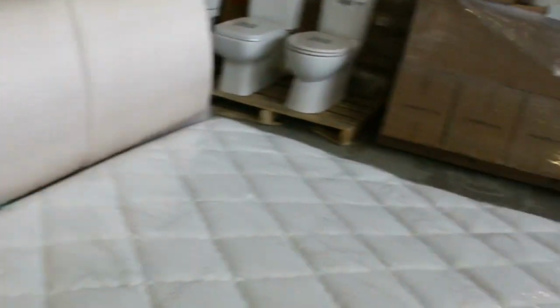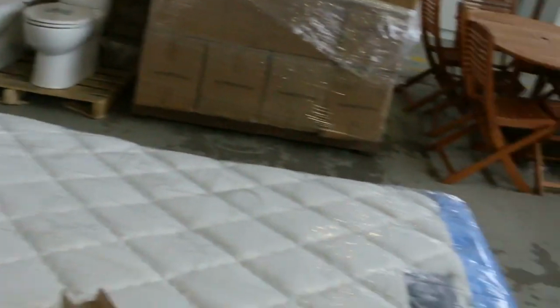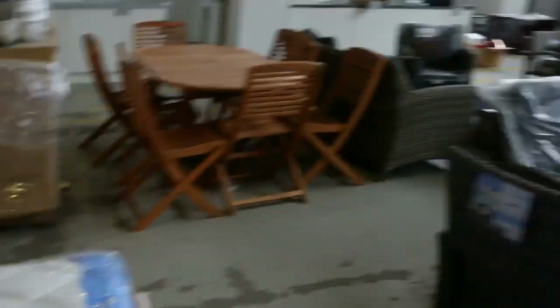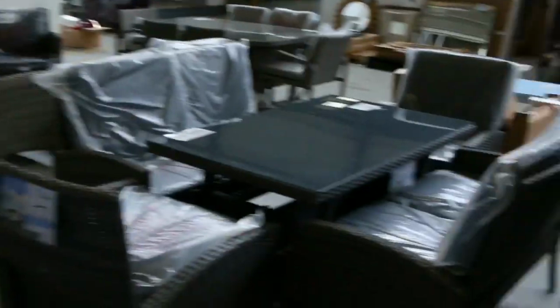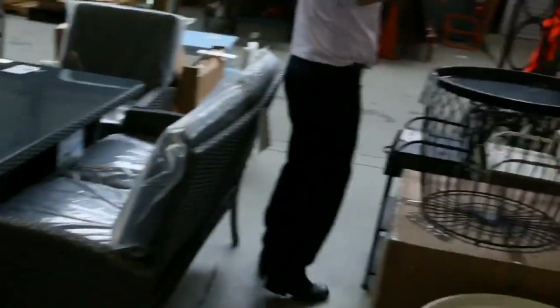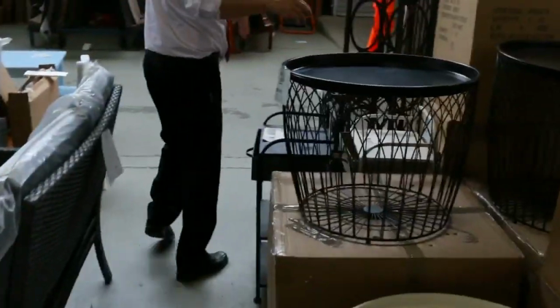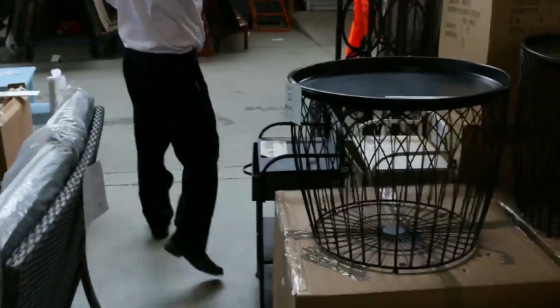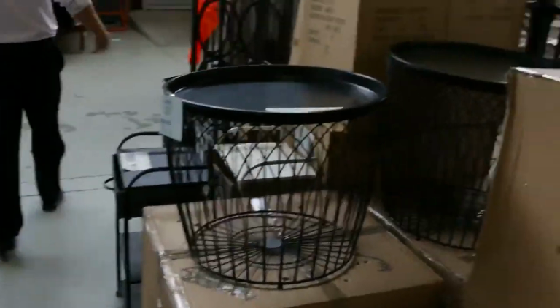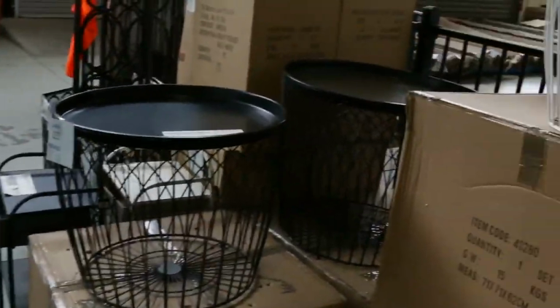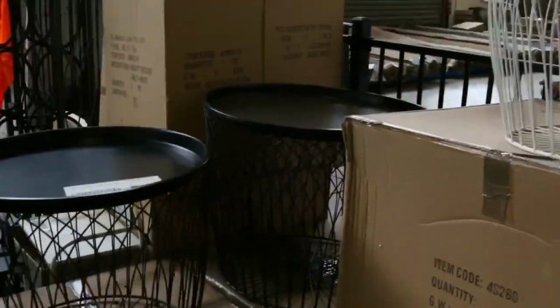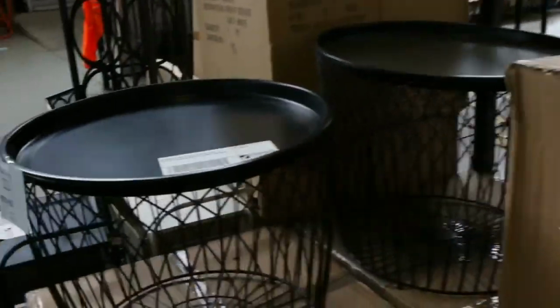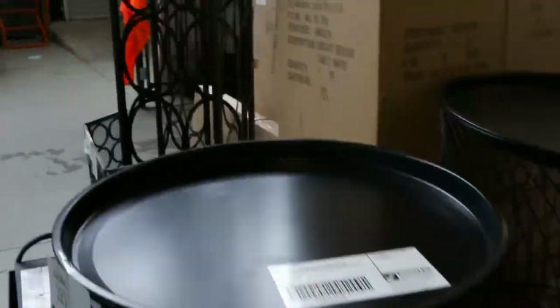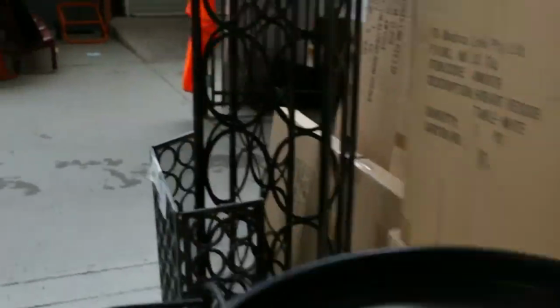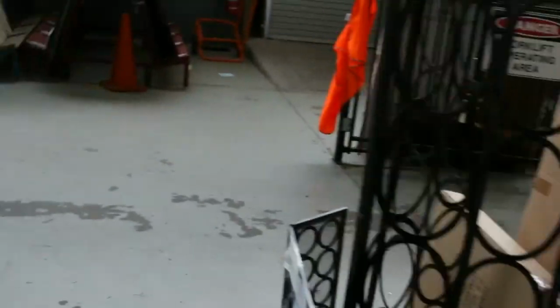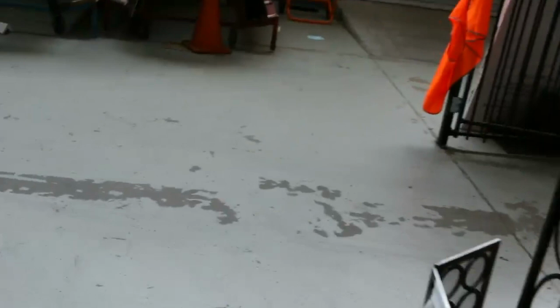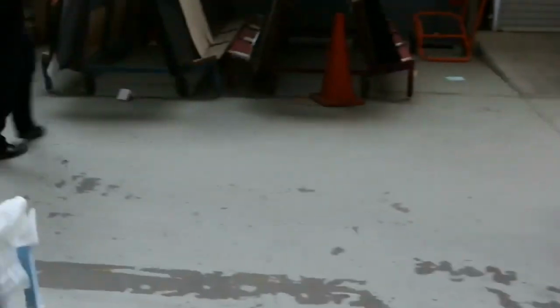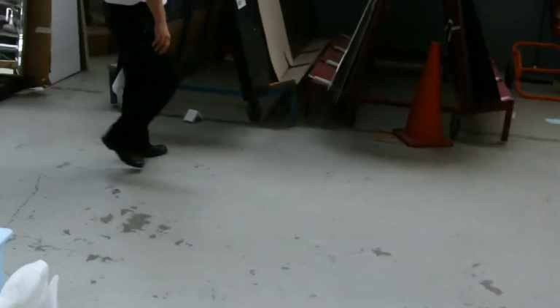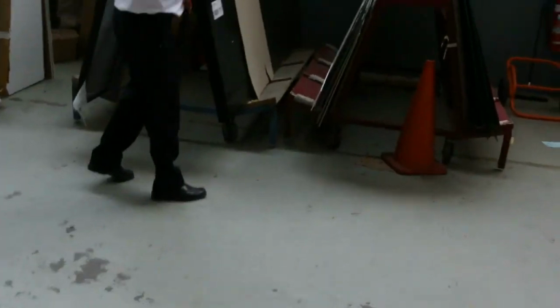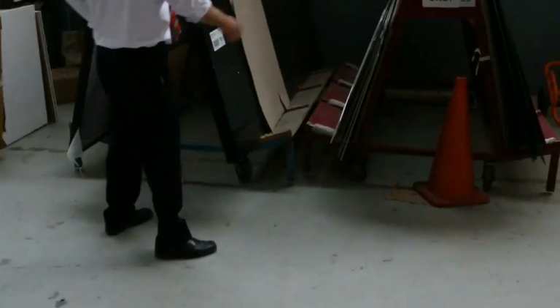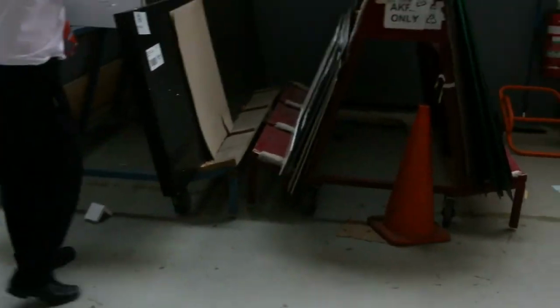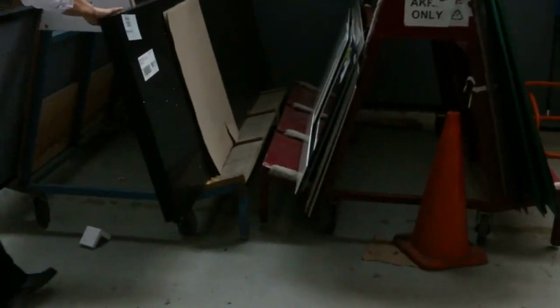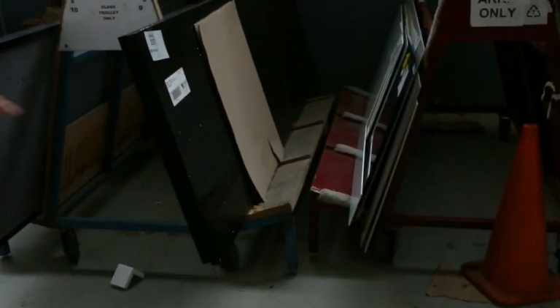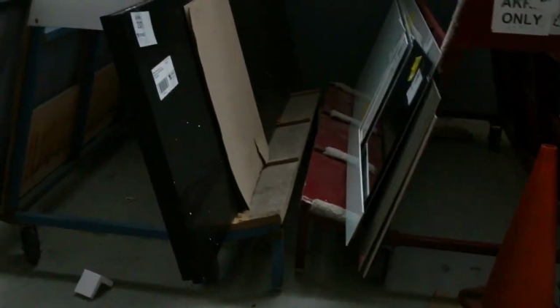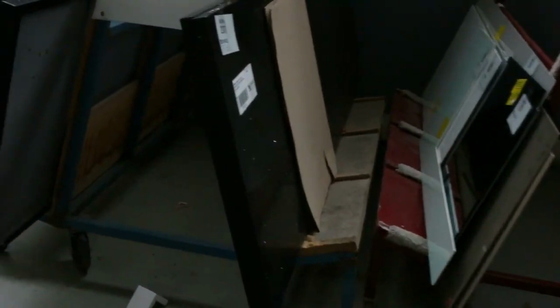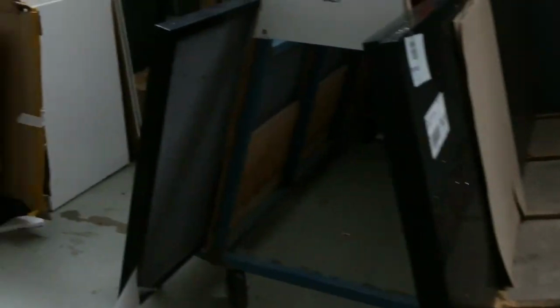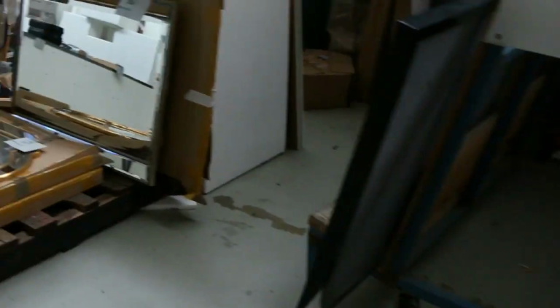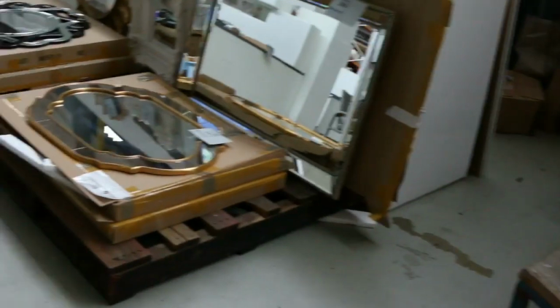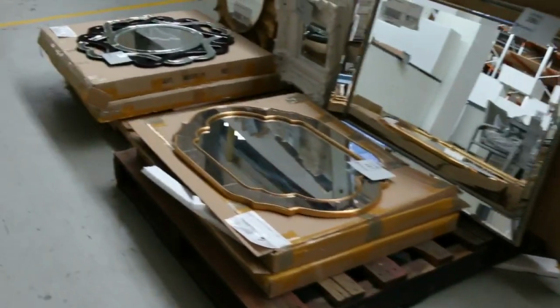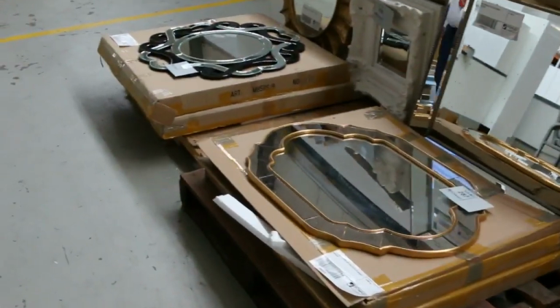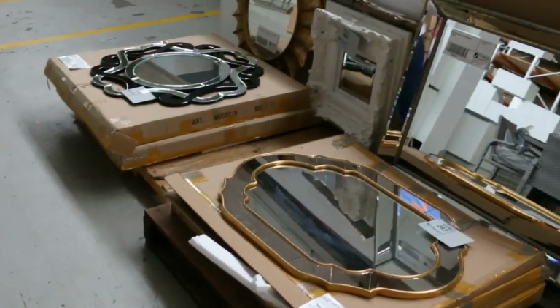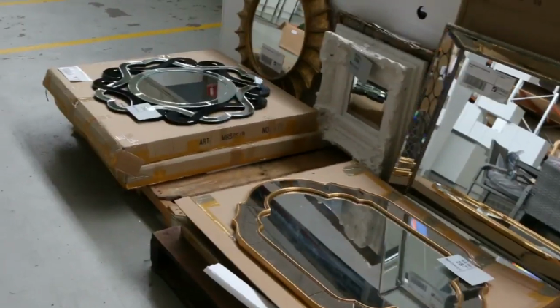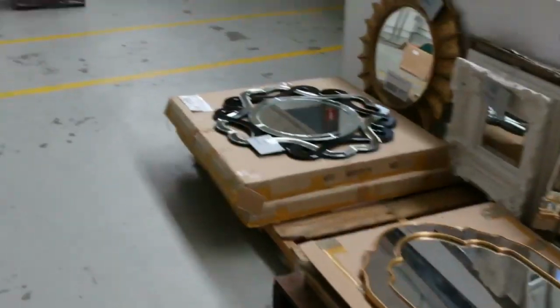A bit more furniture there — that's all to clear, that'll be nice buying. Heaps of splashbacks, mirrors, bench tops, more mirrors. A little bit of miscellaneous bedroom furniture over there — we'll get that cleared.